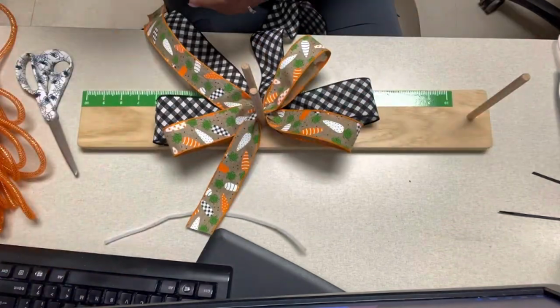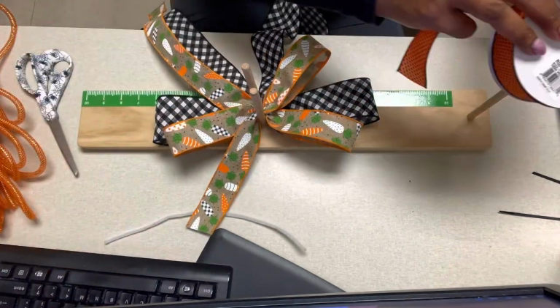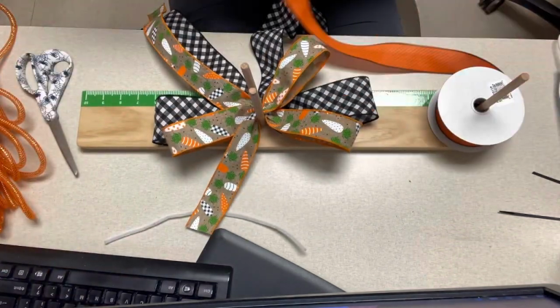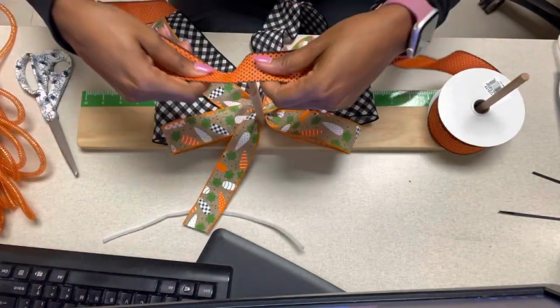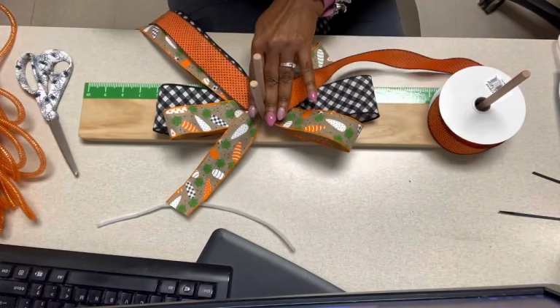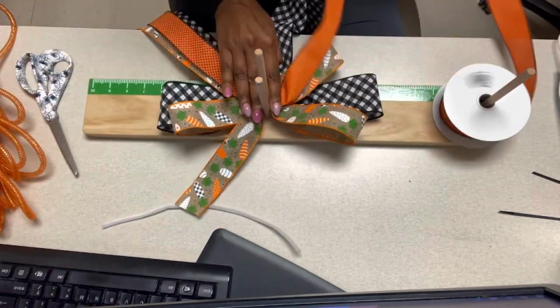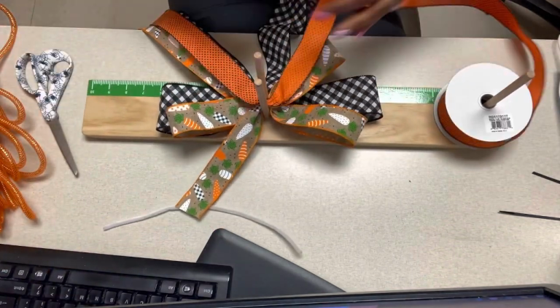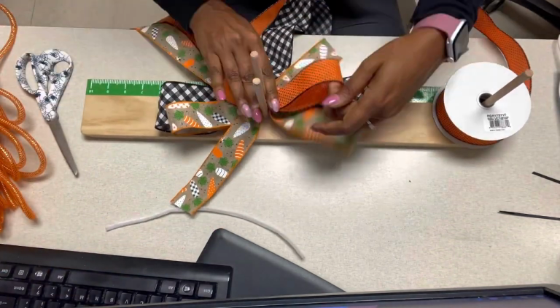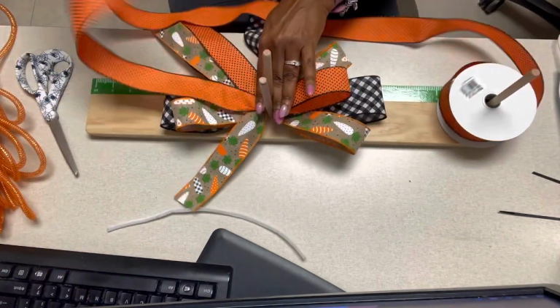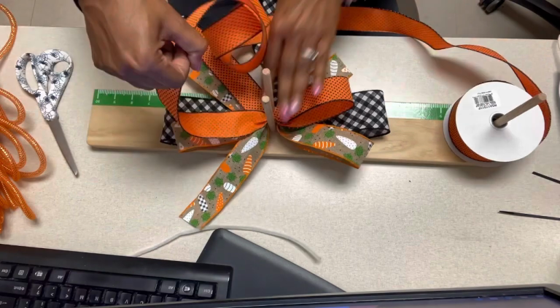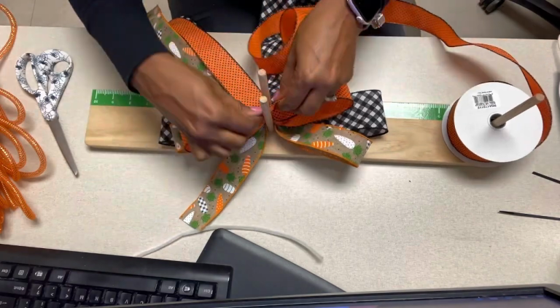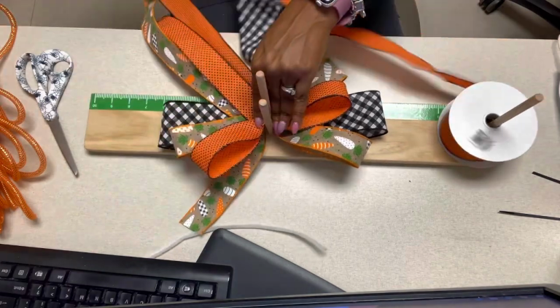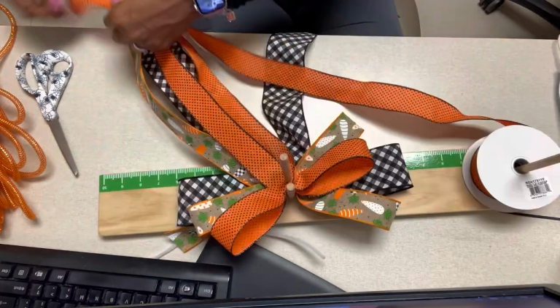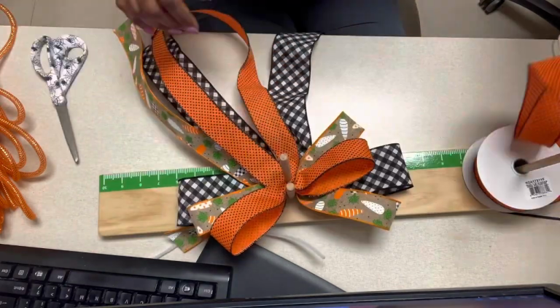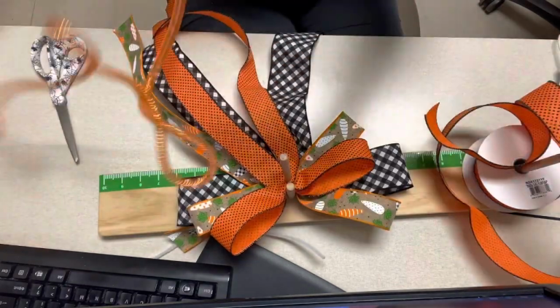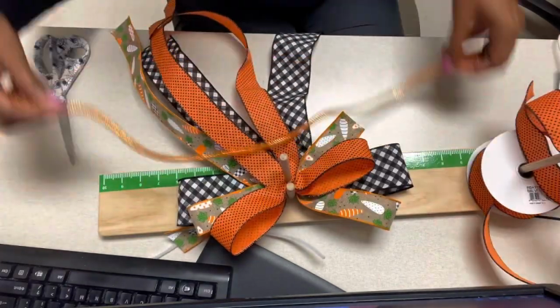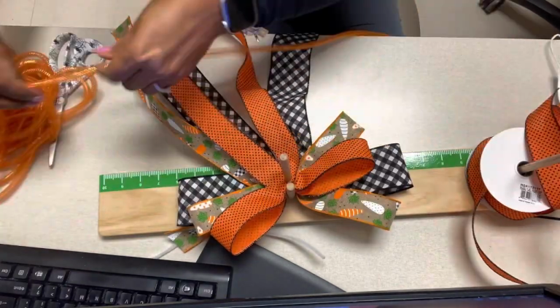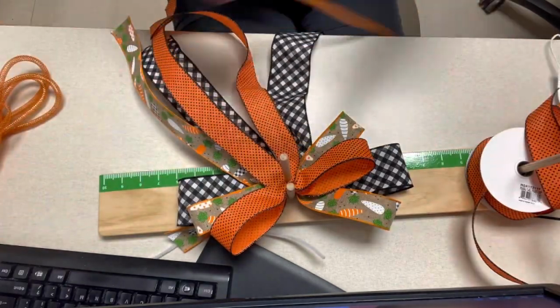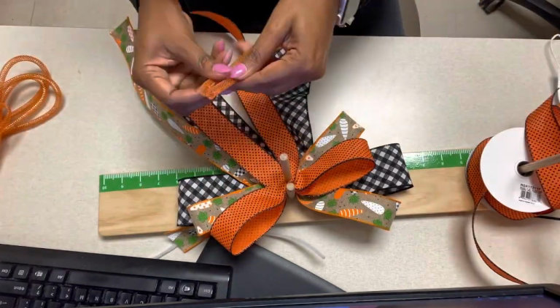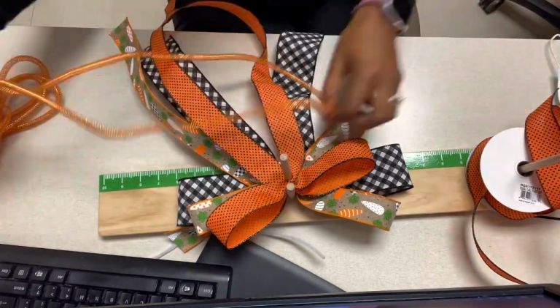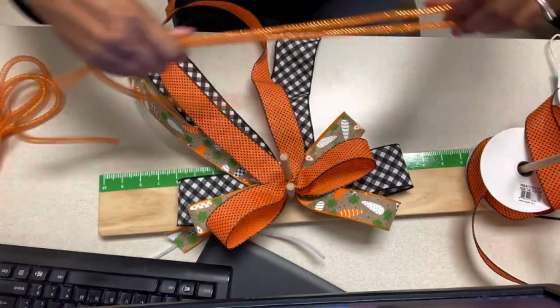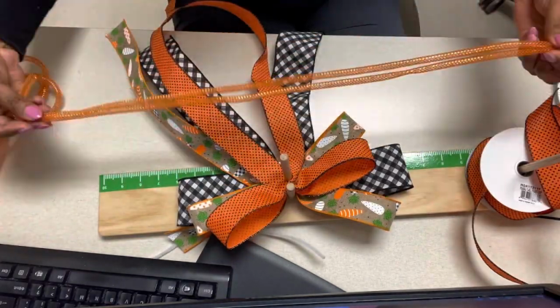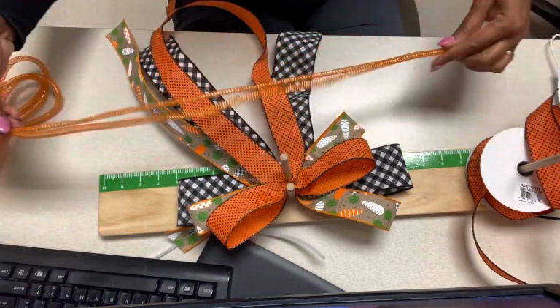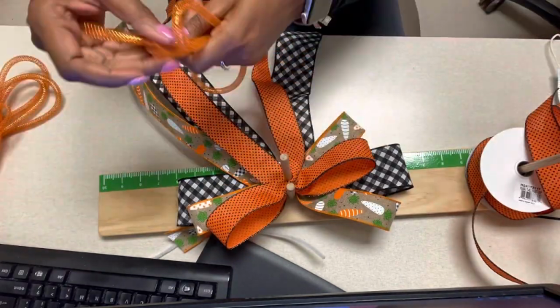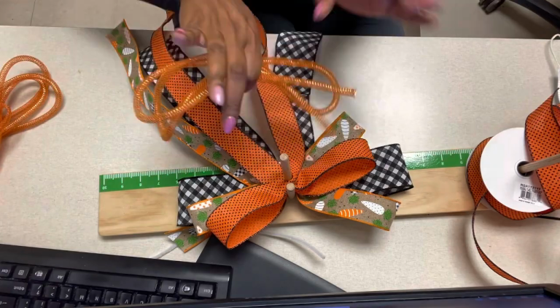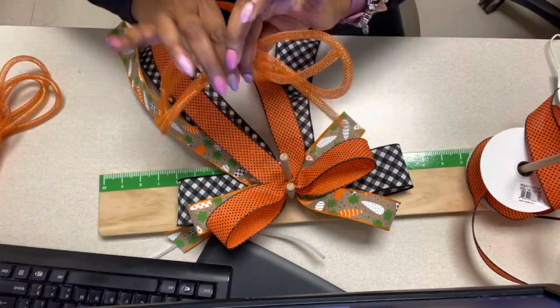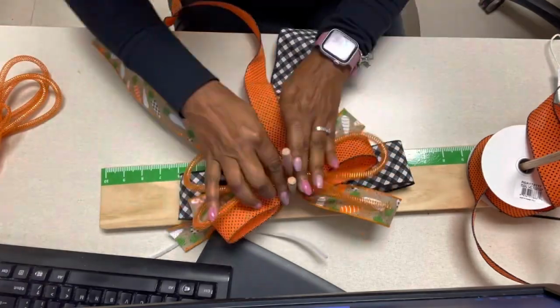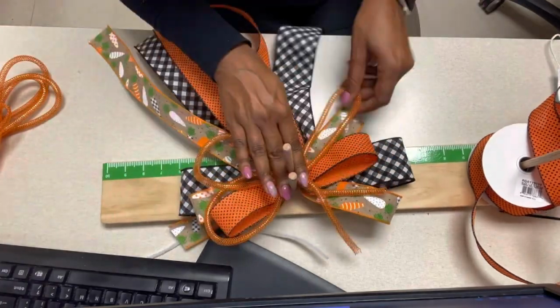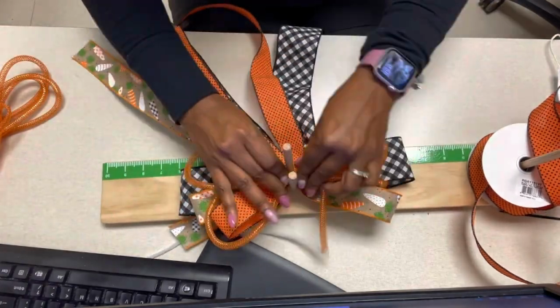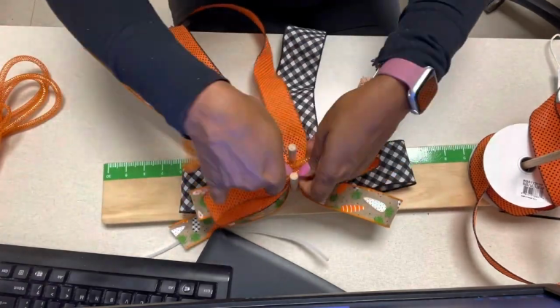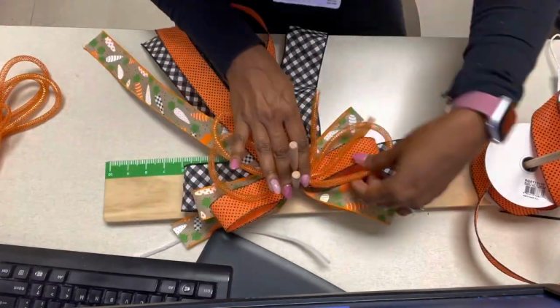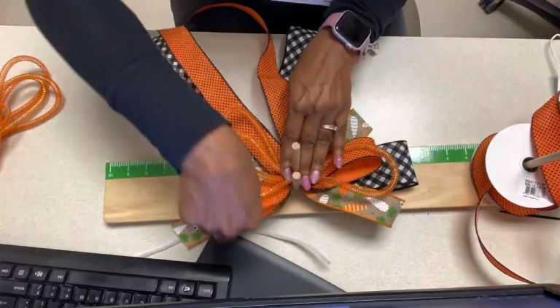On this one I'm doing one loop on each side and cutting the tails evenly. I then take about 40 inches of deco mesh tubing.